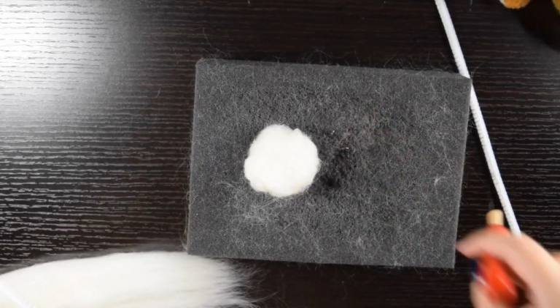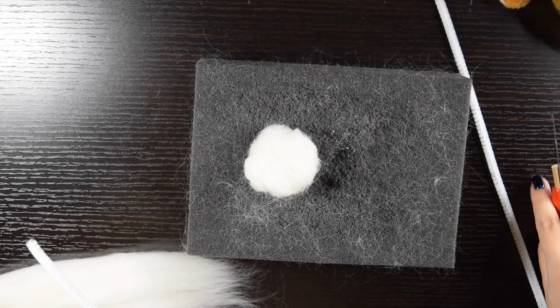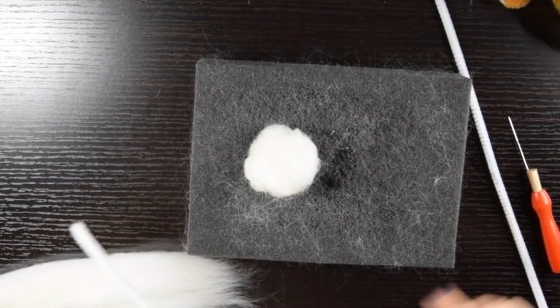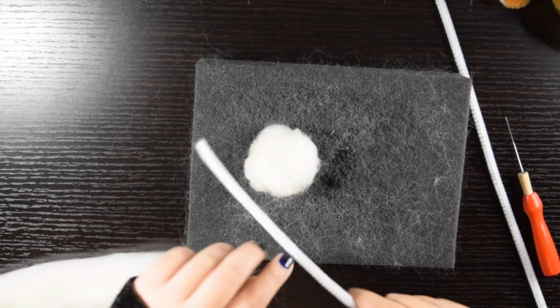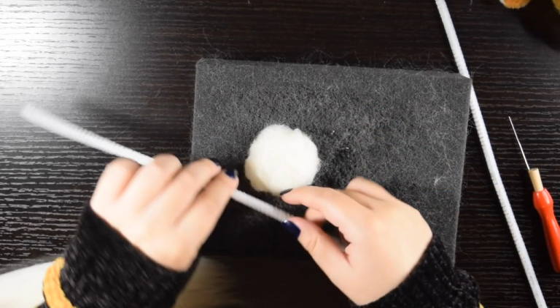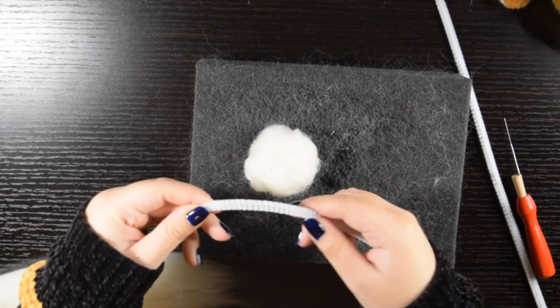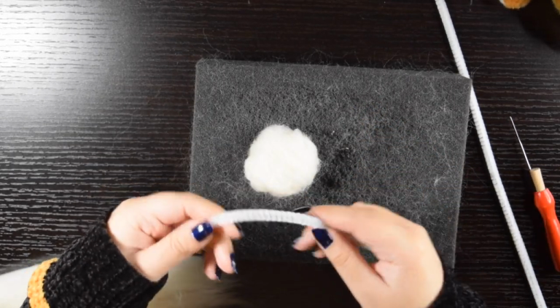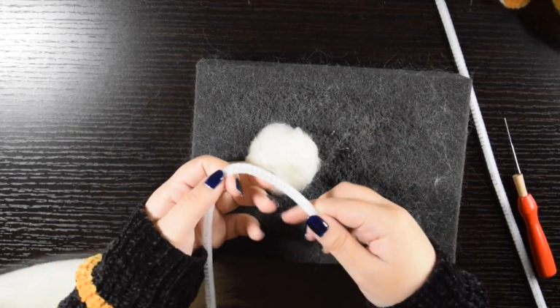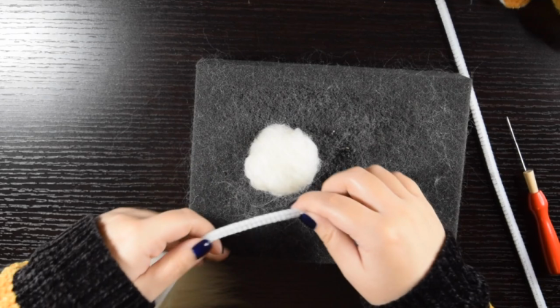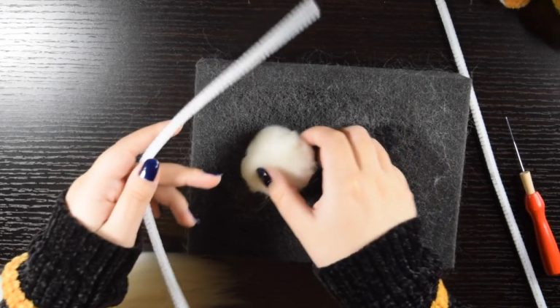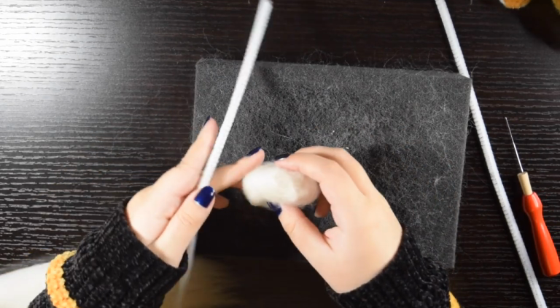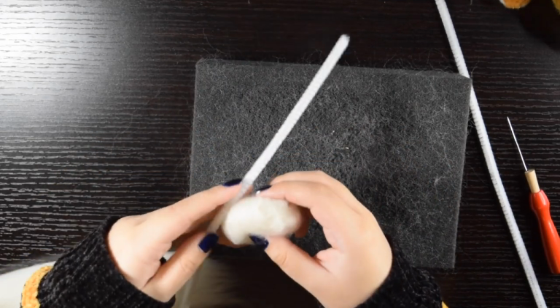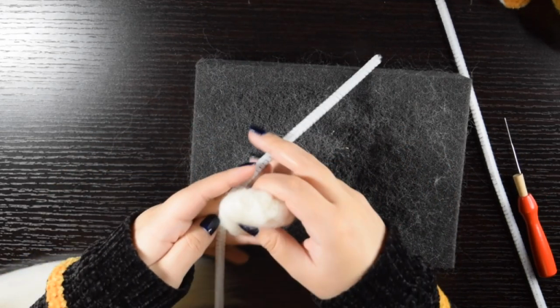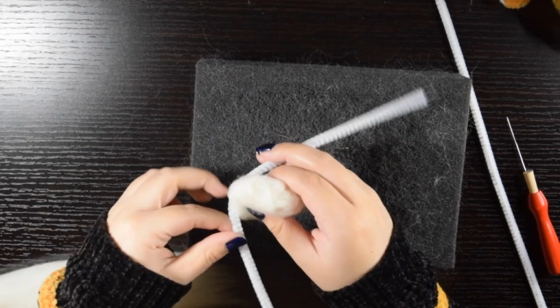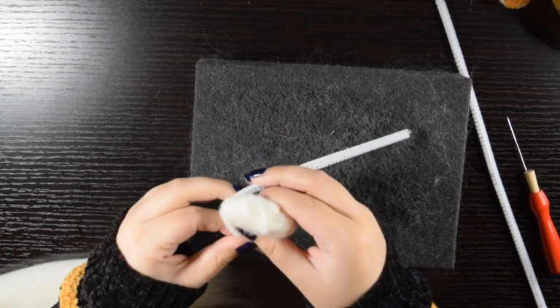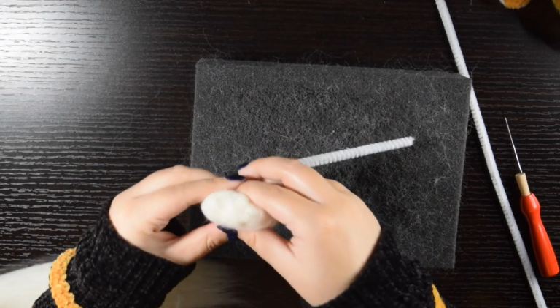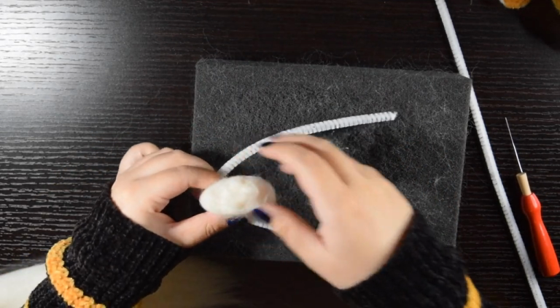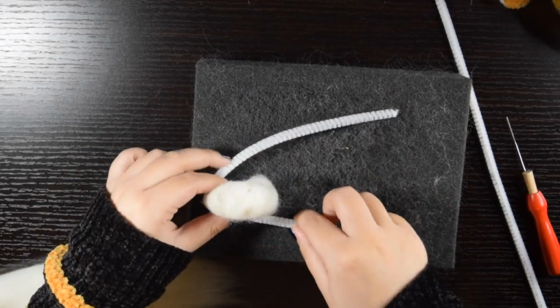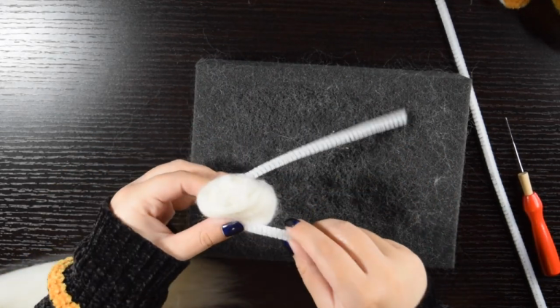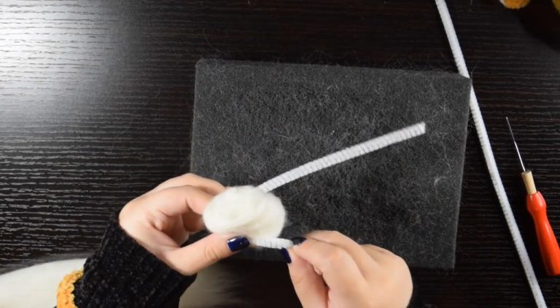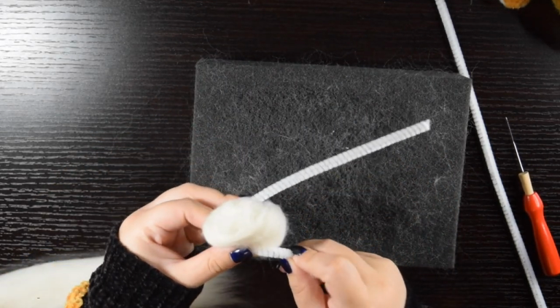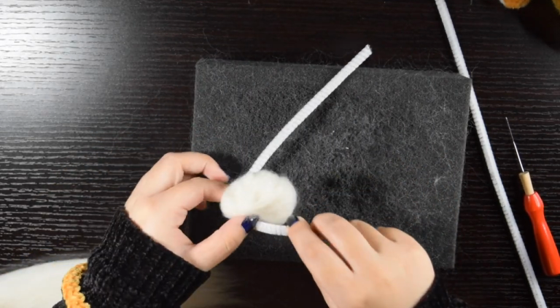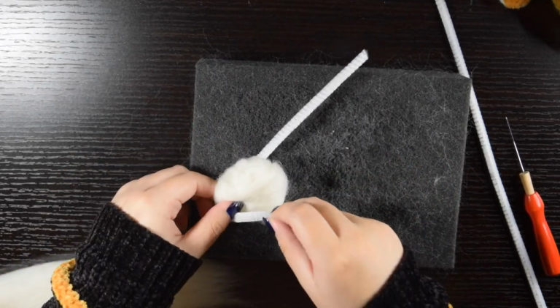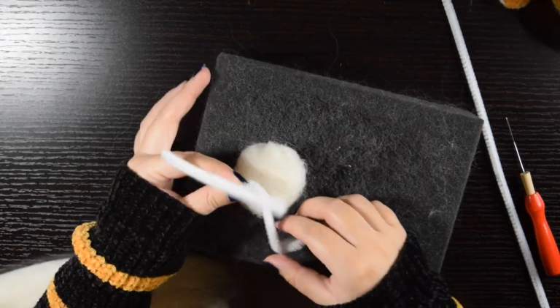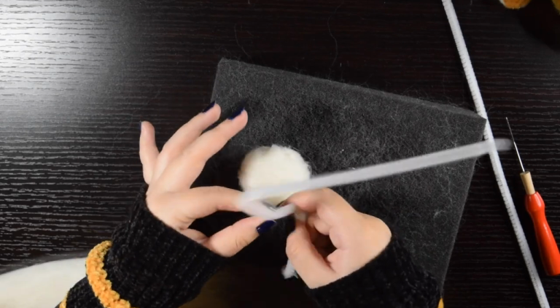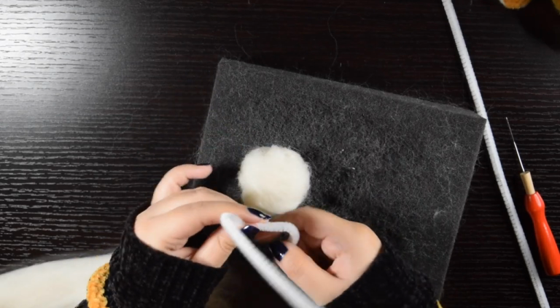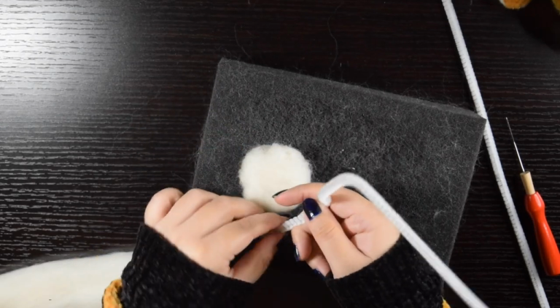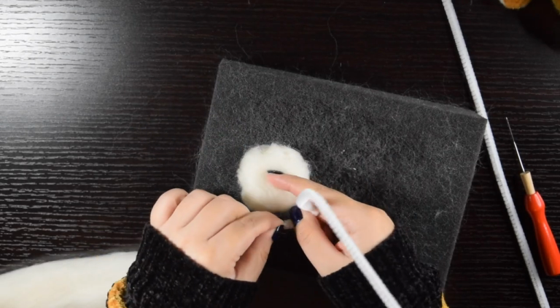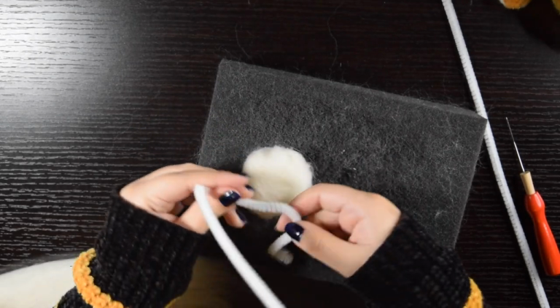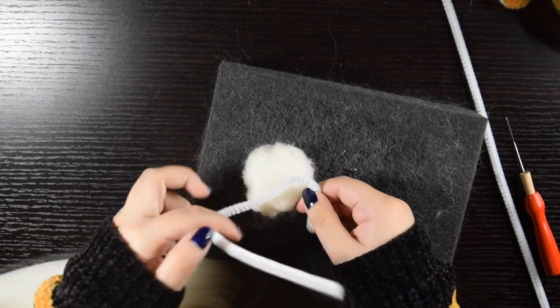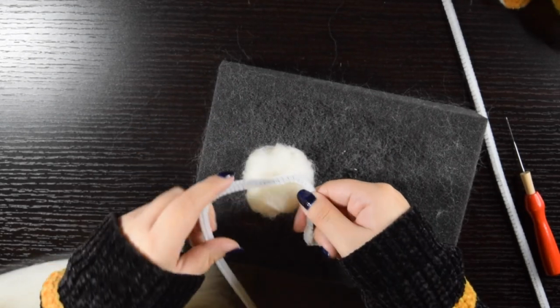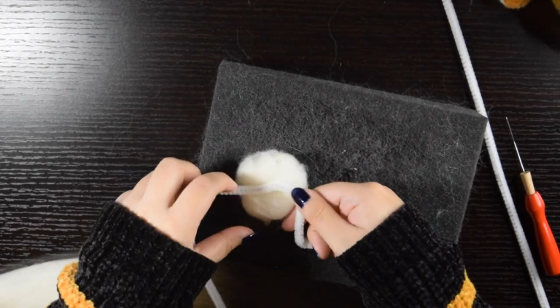Once I had a little base for the body, I used pipe cleaners to form the legs and the tail. Since the mouse's legs are so thin, I chose pipe cleaners to give it strength without having to make them too thick.